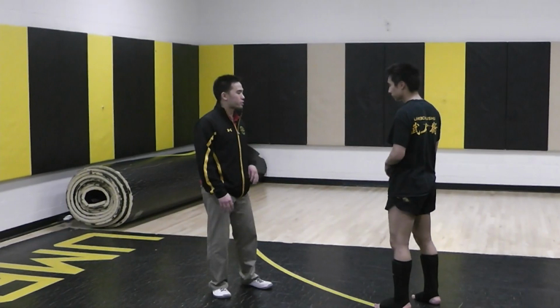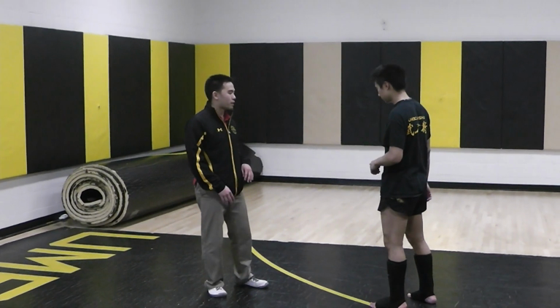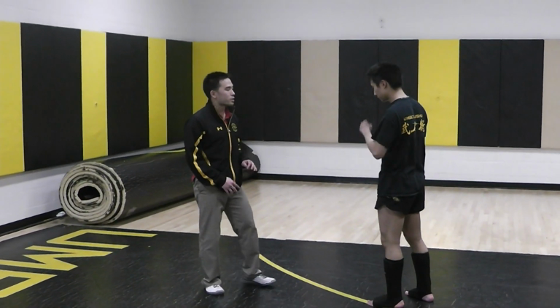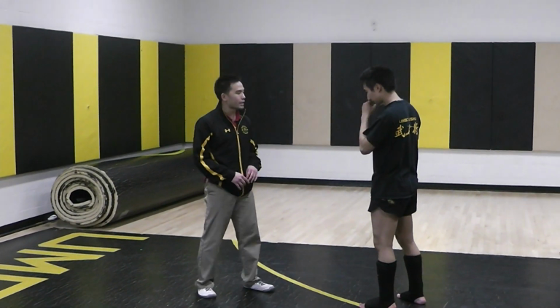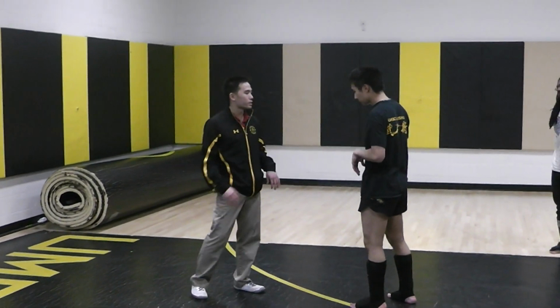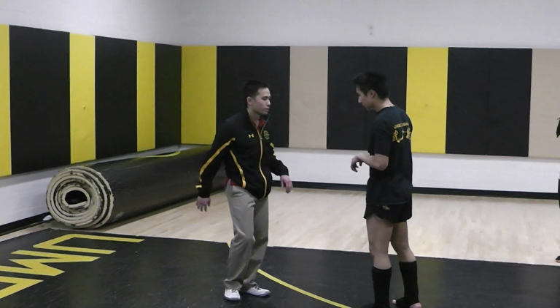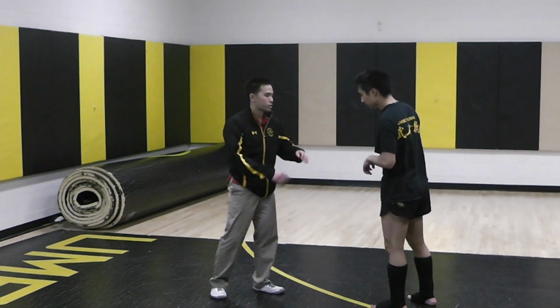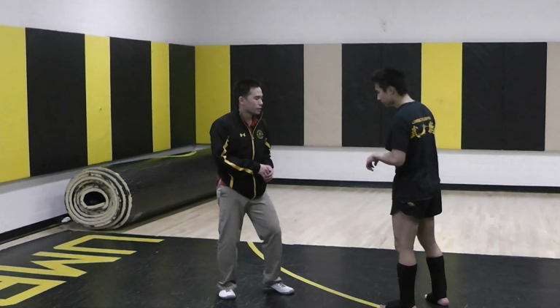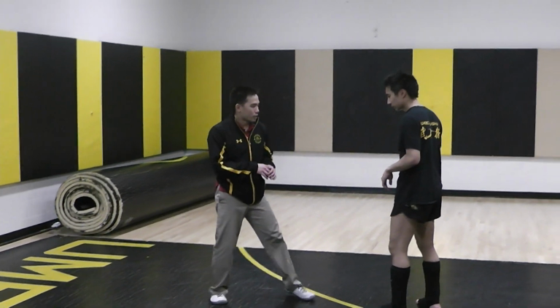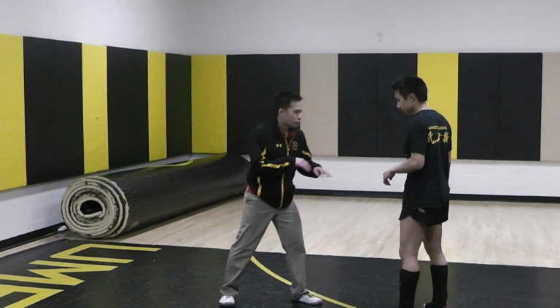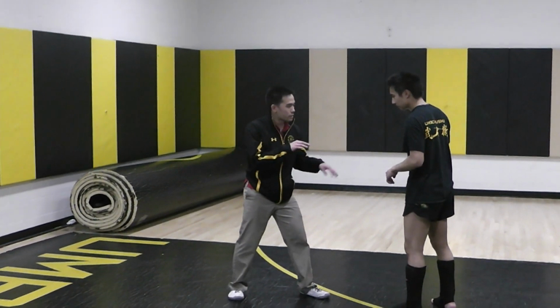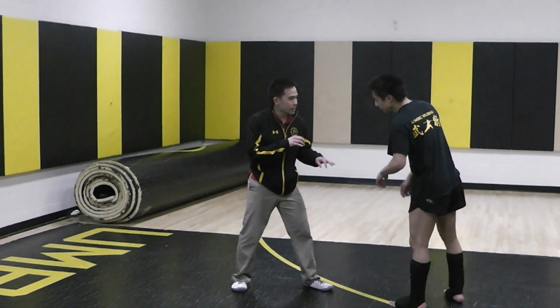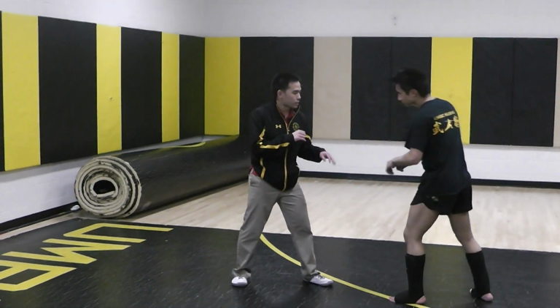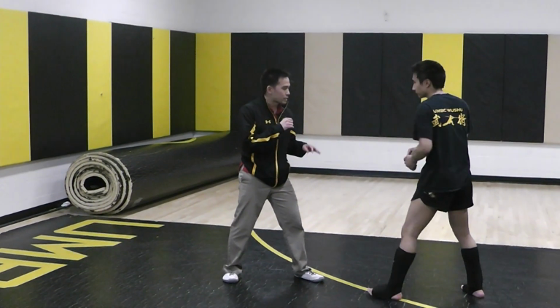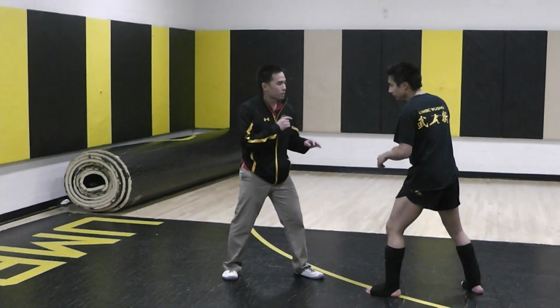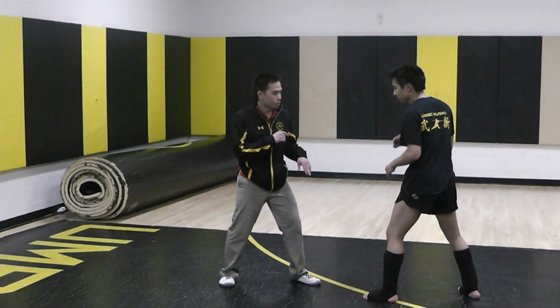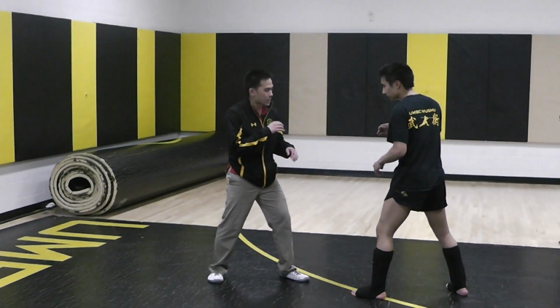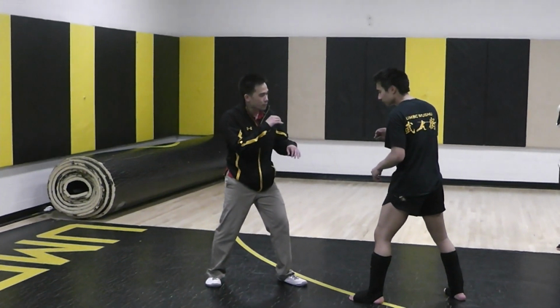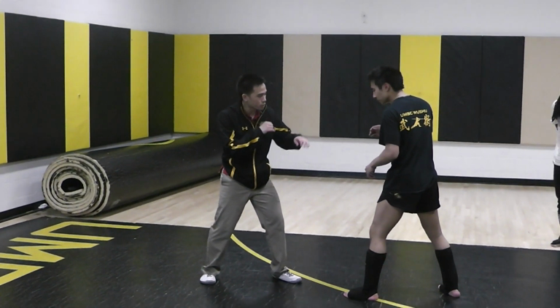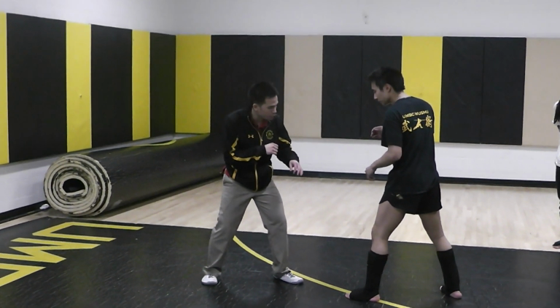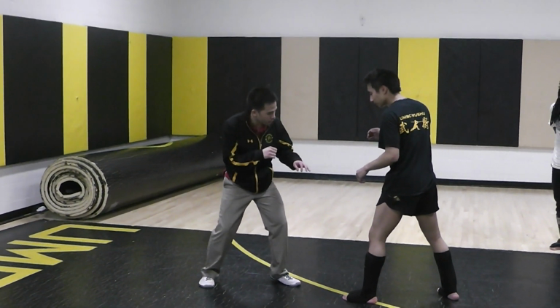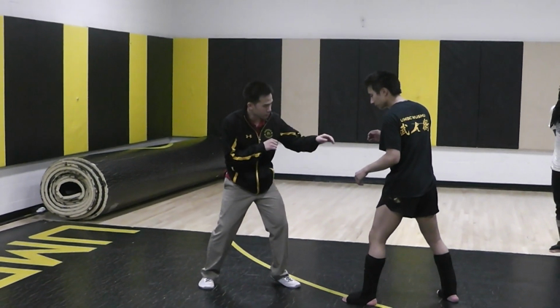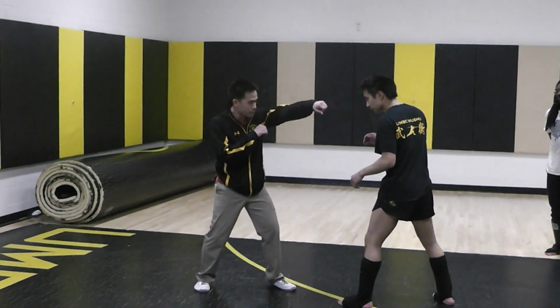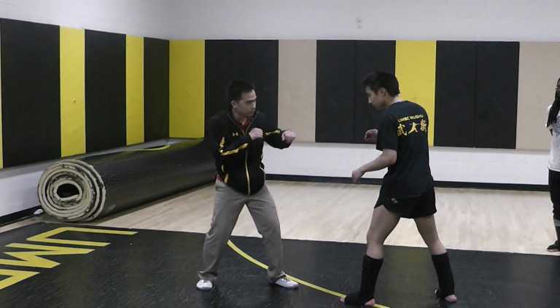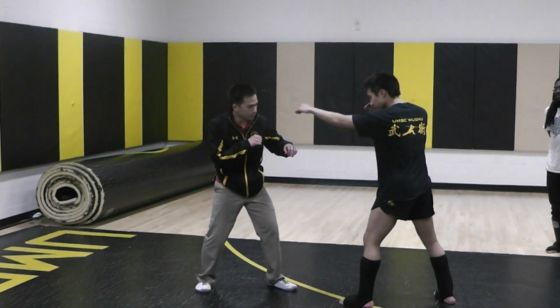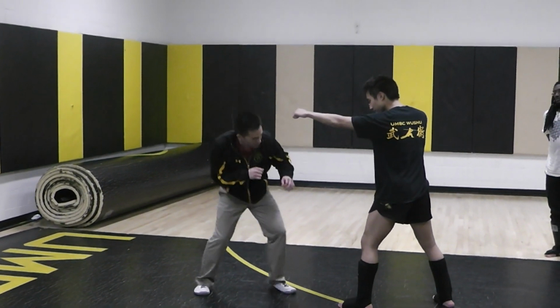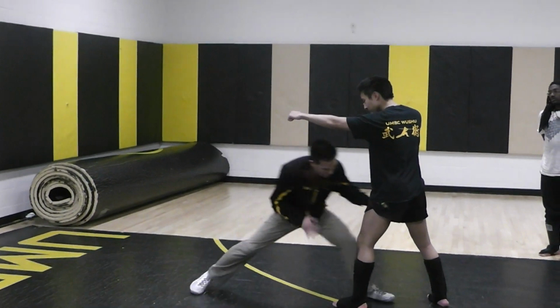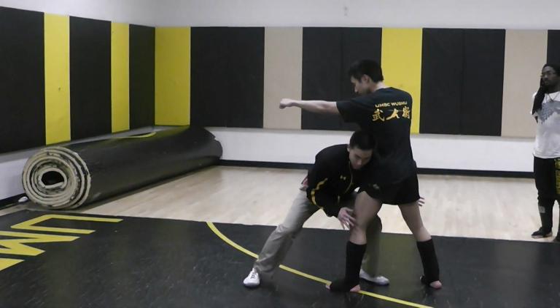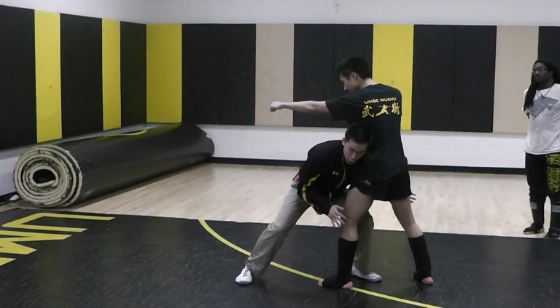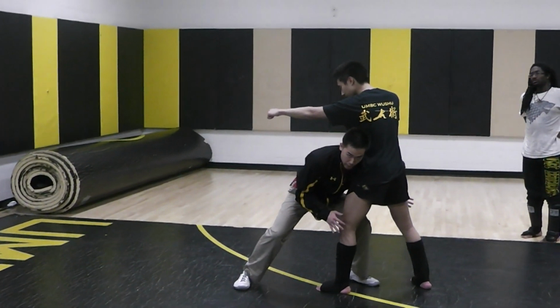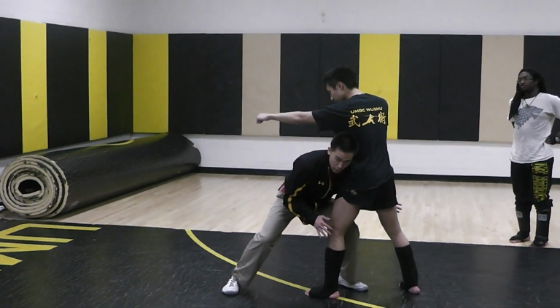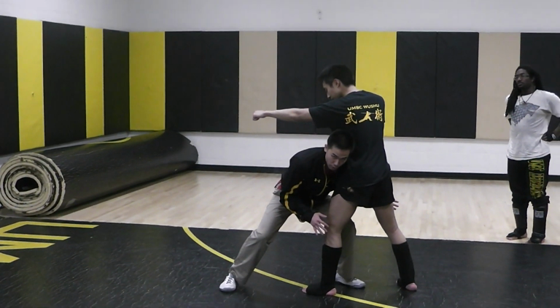We've got the double leg and the single leg. A shooting takedown is like you've got a timing. For example, if they punch and you duck, get their hands out there, I duck and I shoot in.